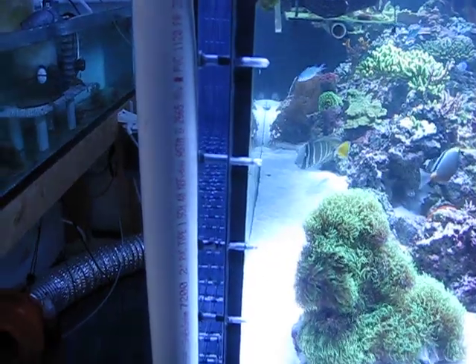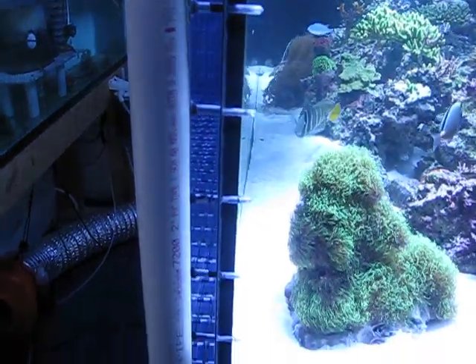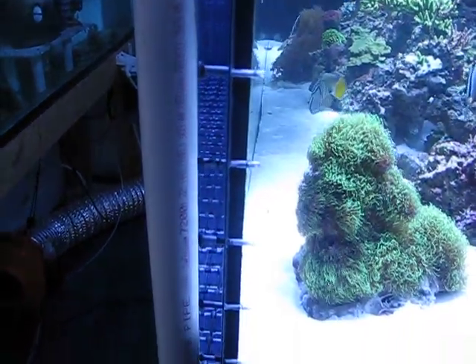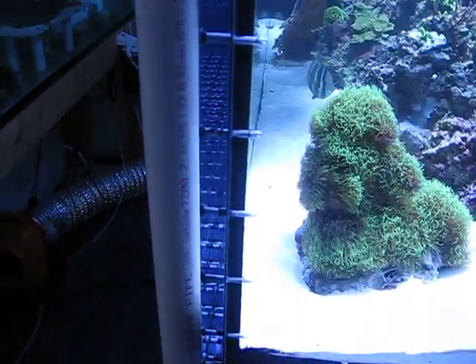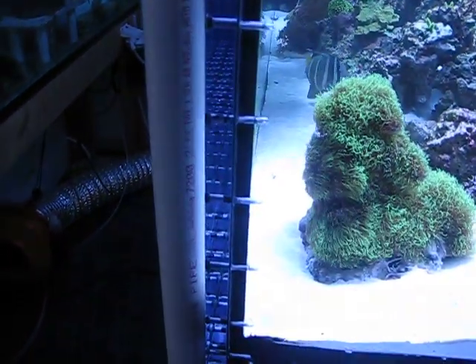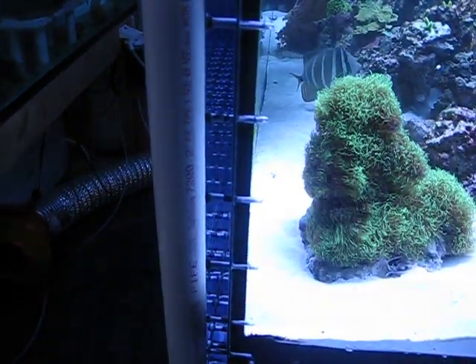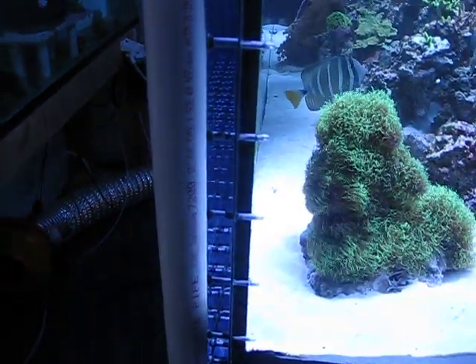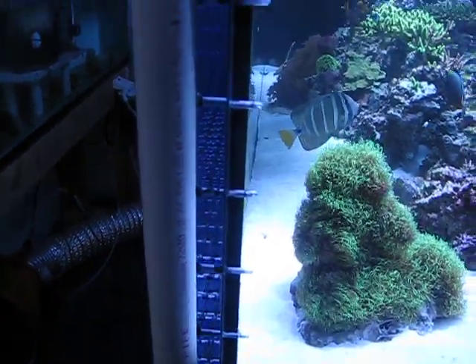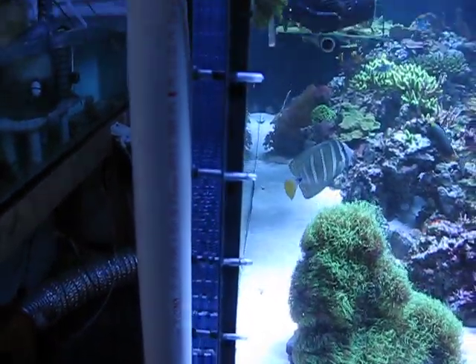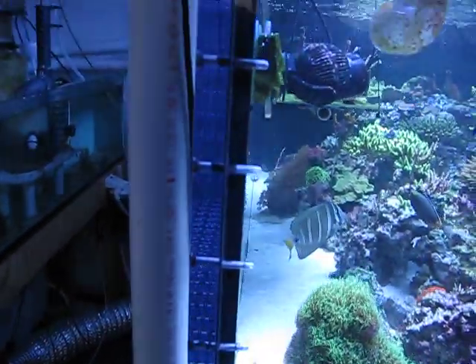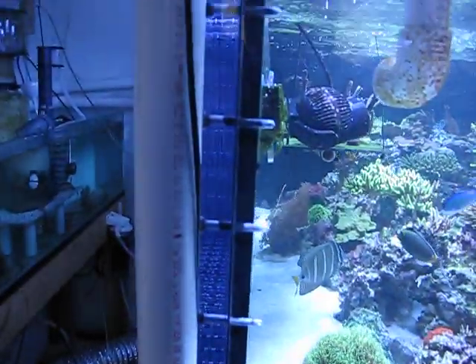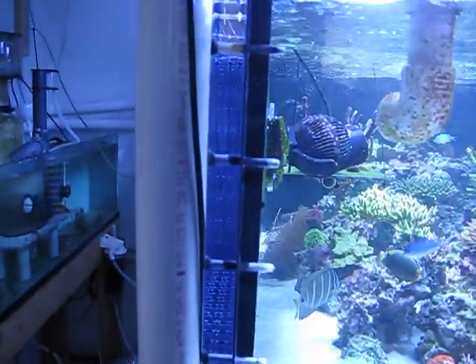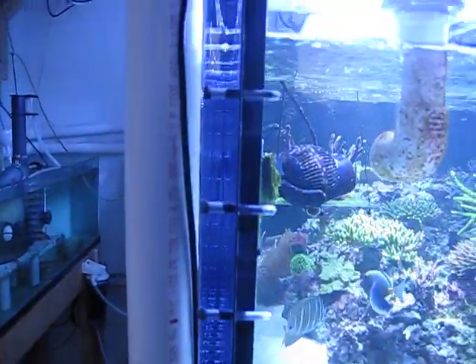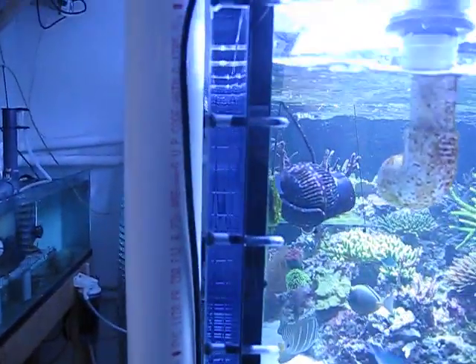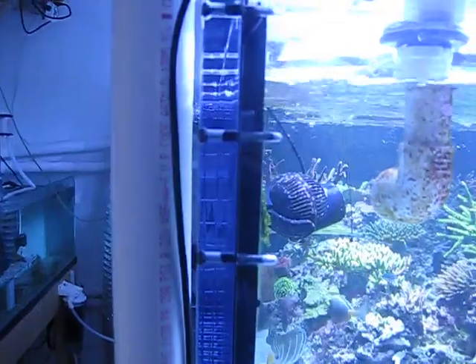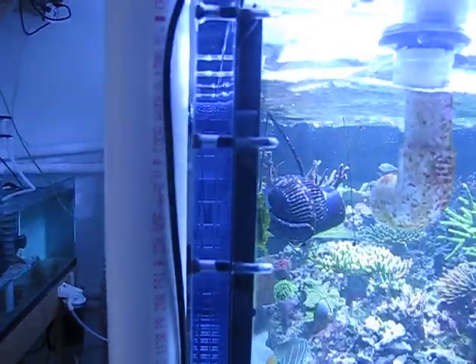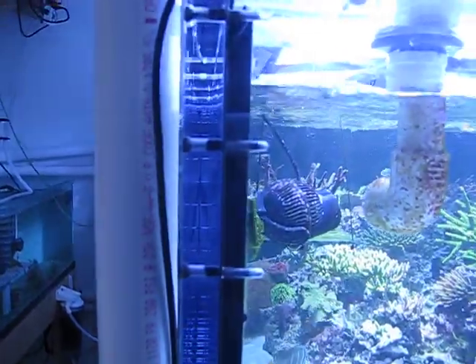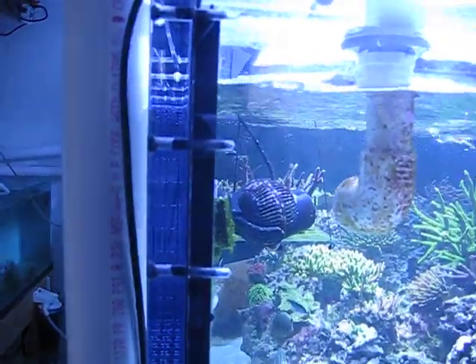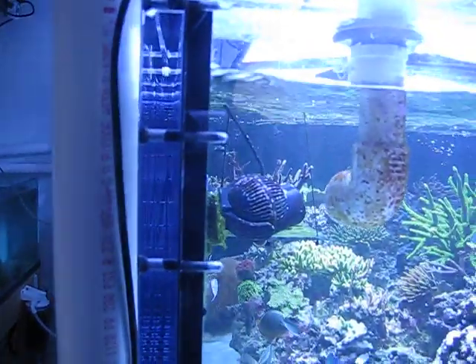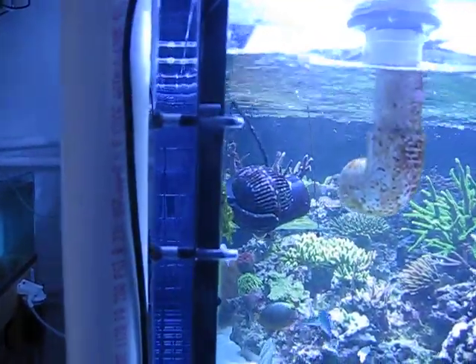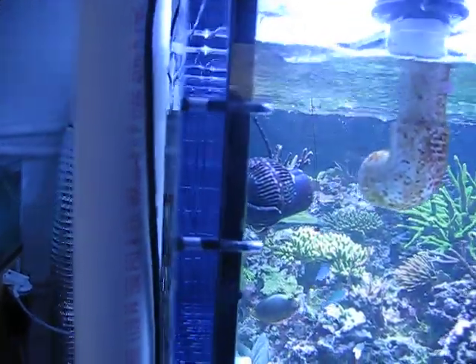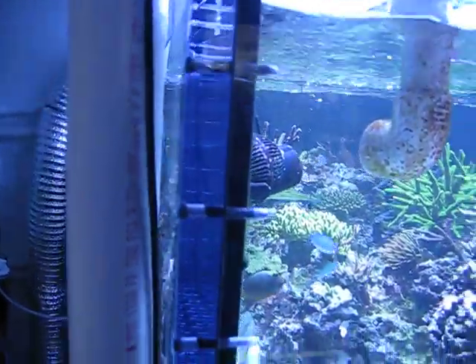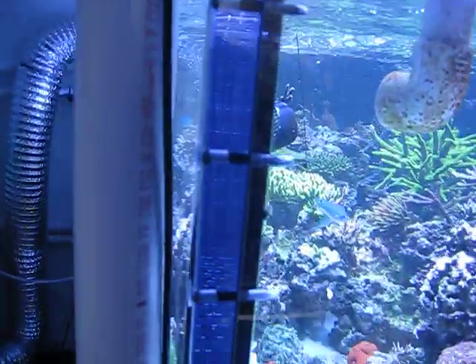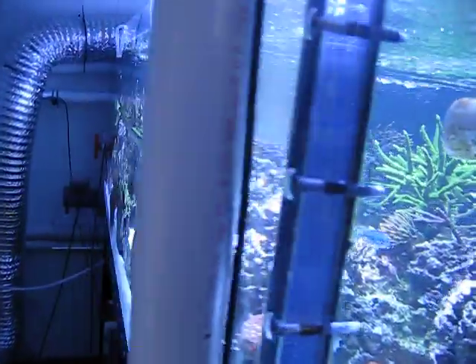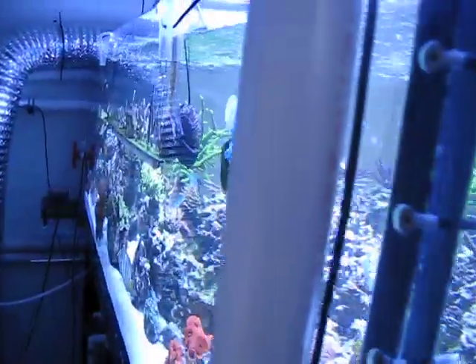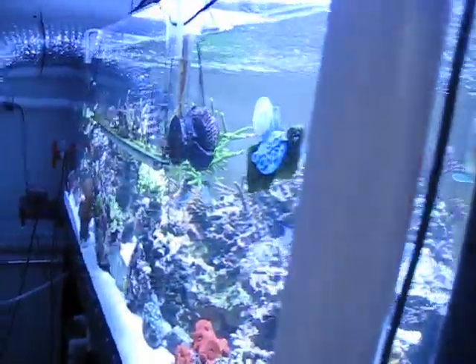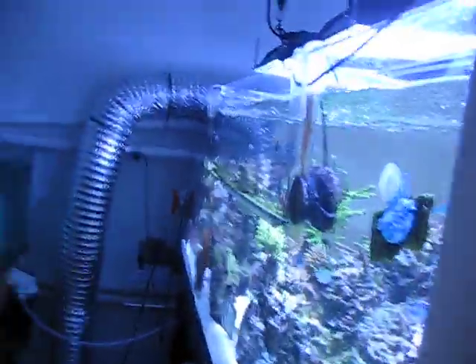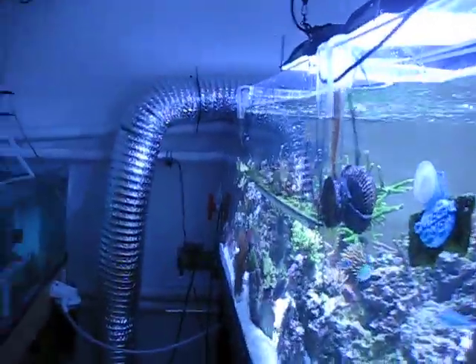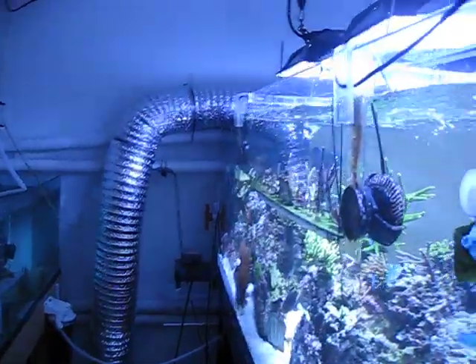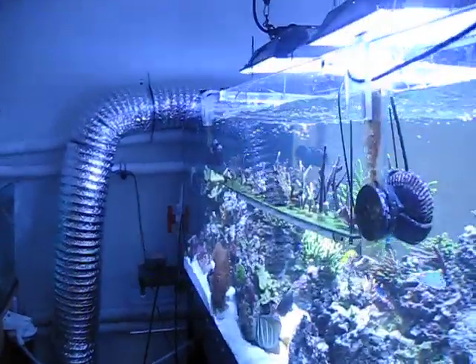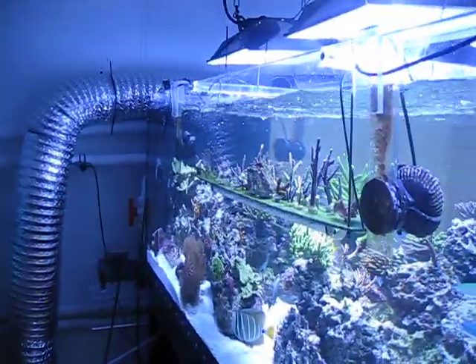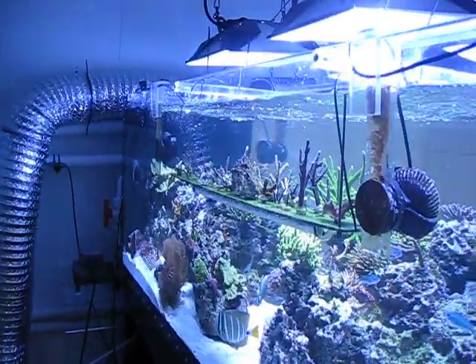All the seams are gasketed with 60-thou-thick EPDM rubber — same with the bottom and the far back side of the tank.